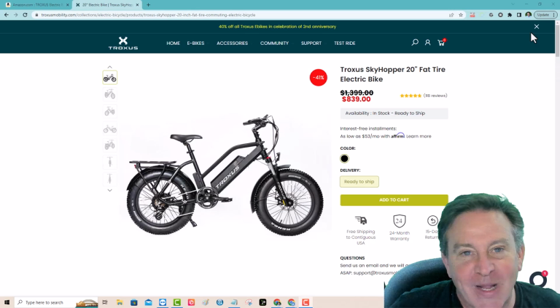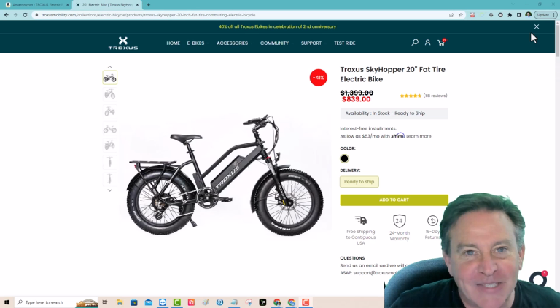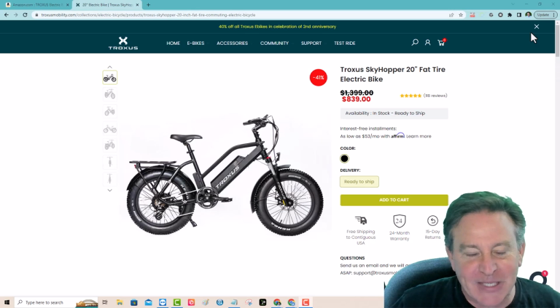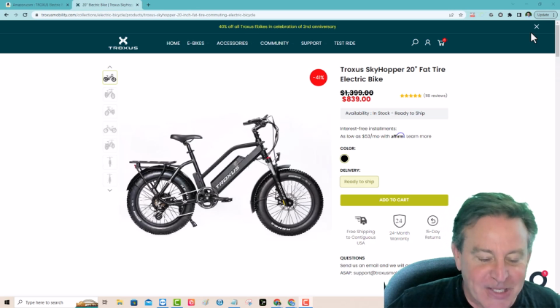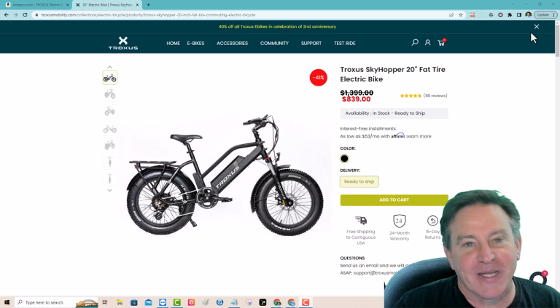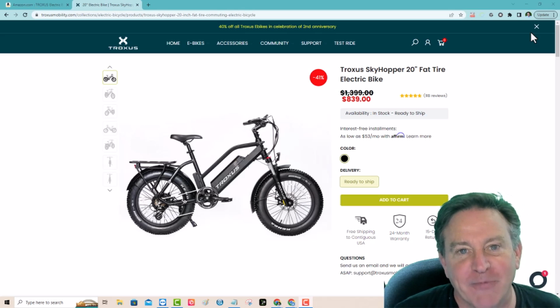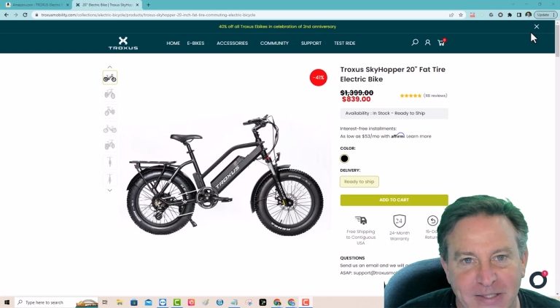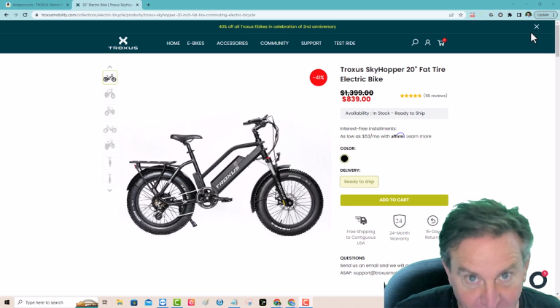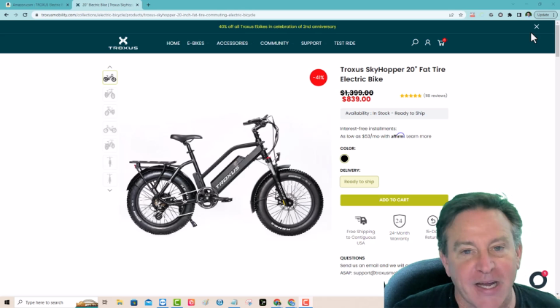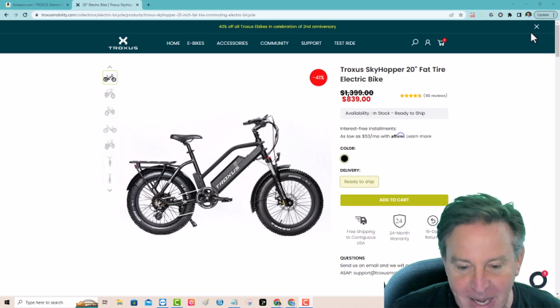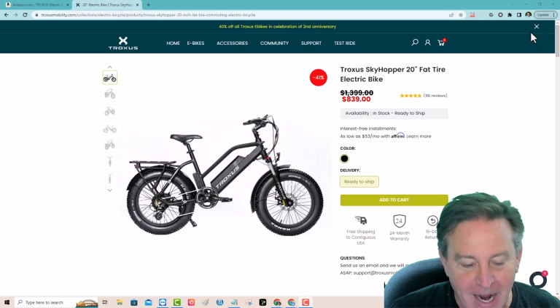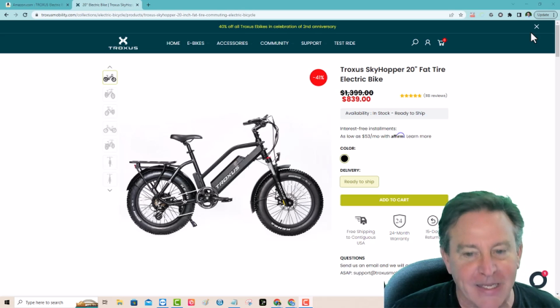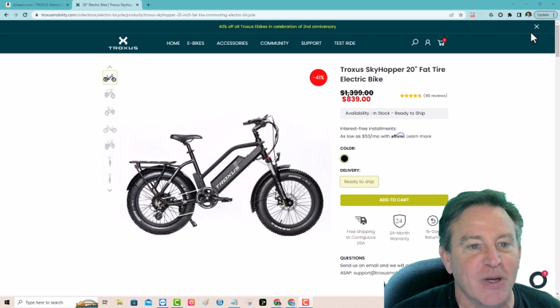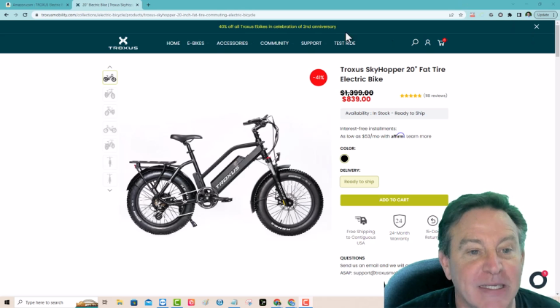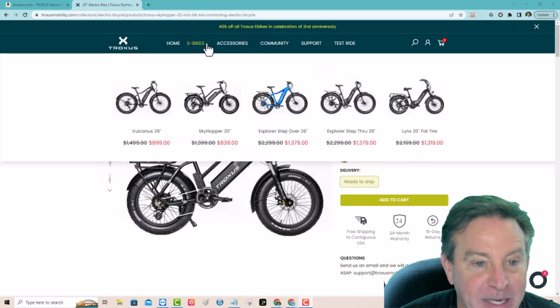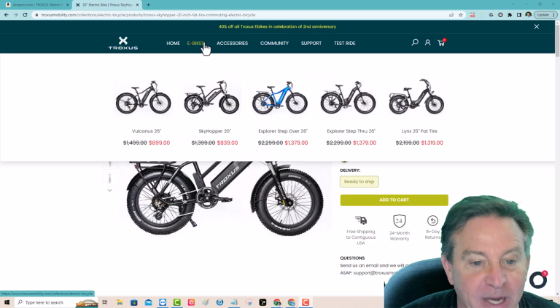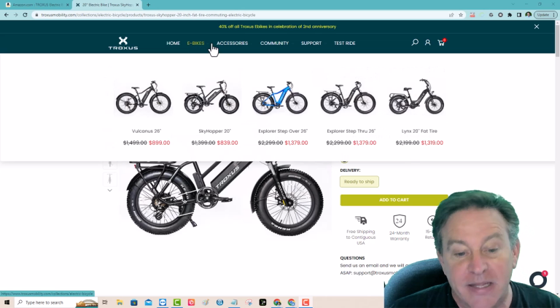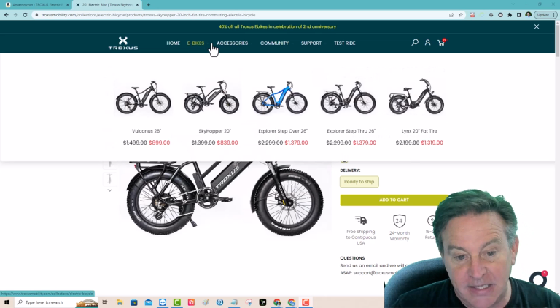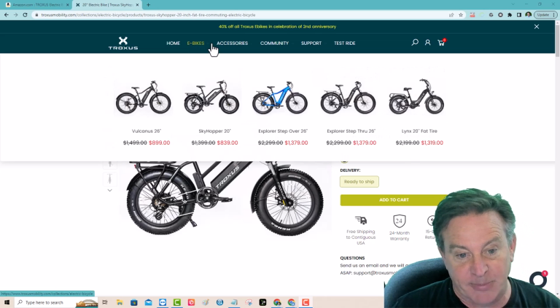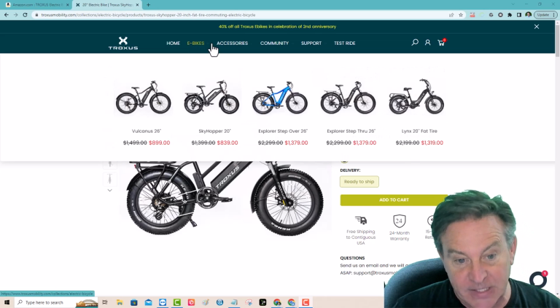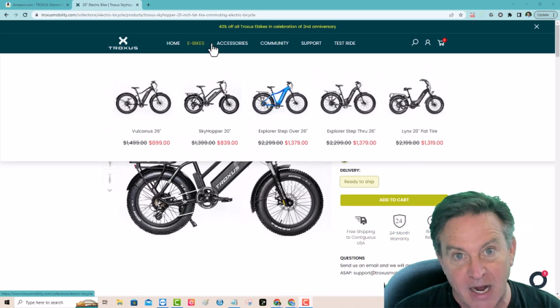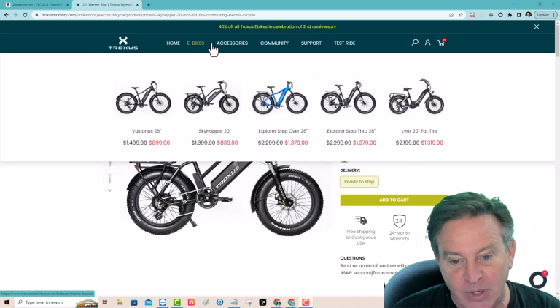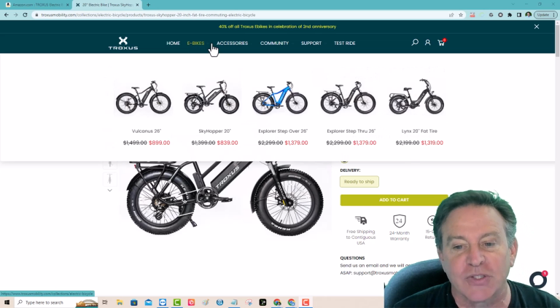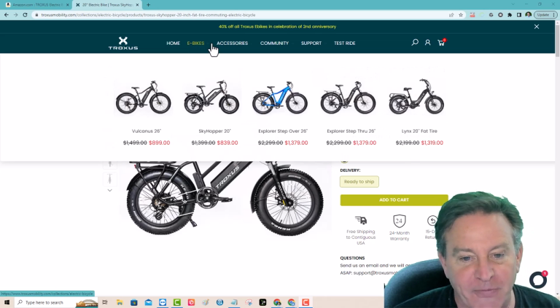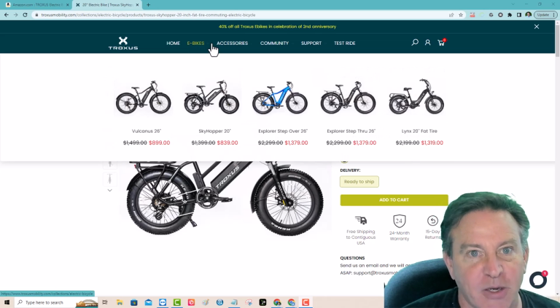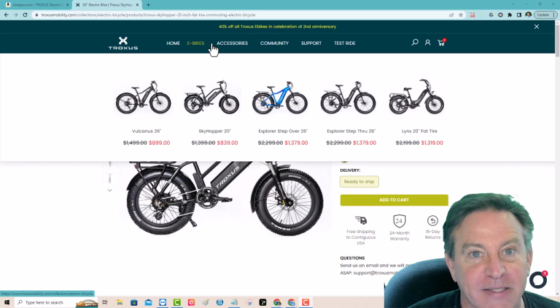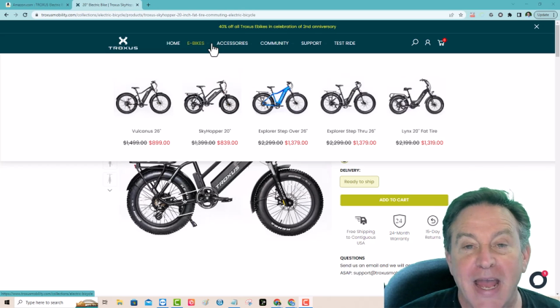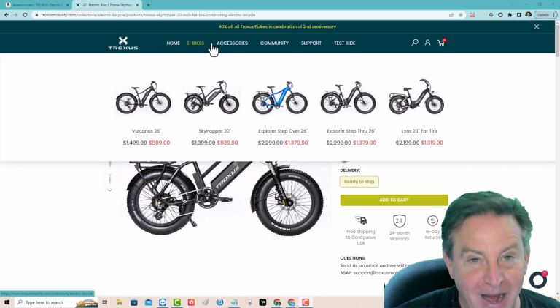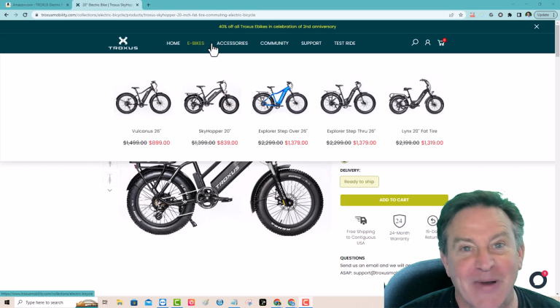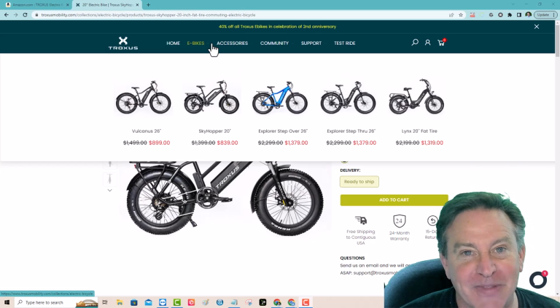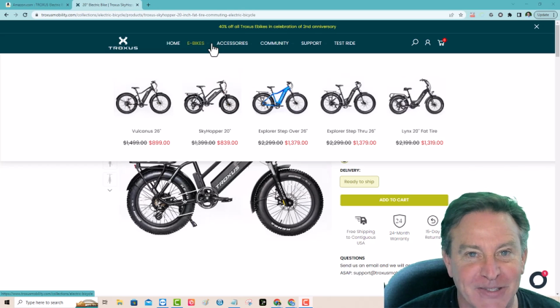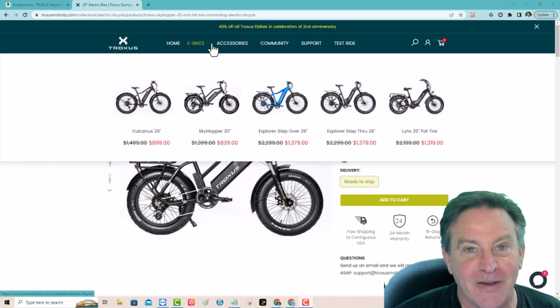This is a bike from Troxus, it's called the Skyhopper. I really like this one — they make a ton of bikes. This is the least expensive one, the Skyhopper 20-inch. They're all fat tire bikes and I love these things, they're a lot of fun.